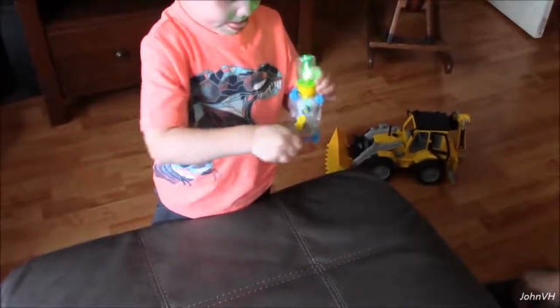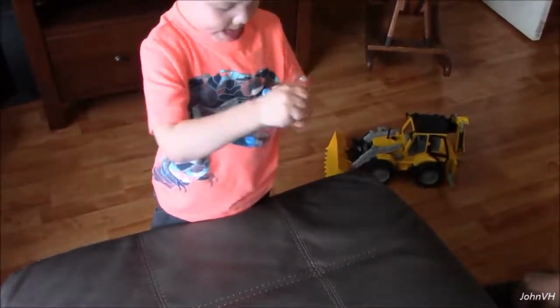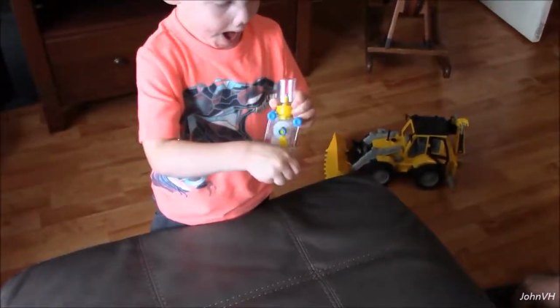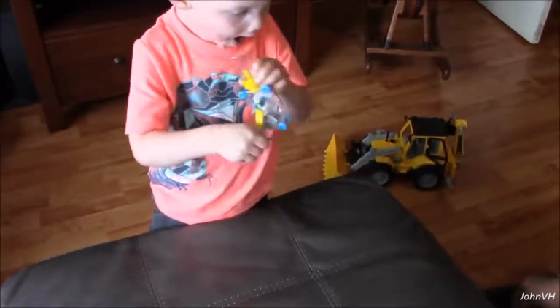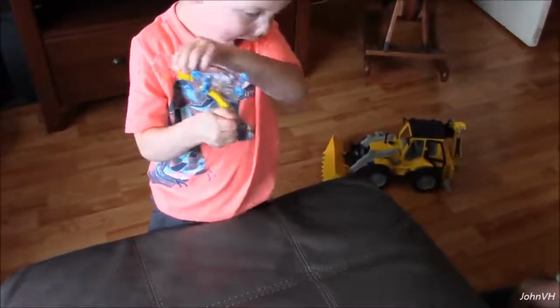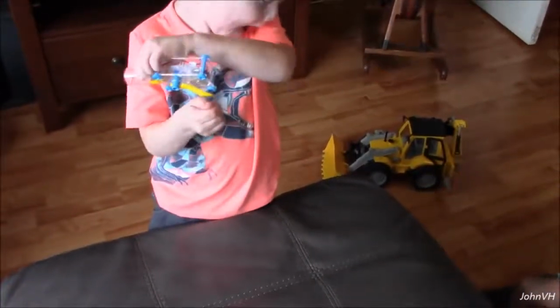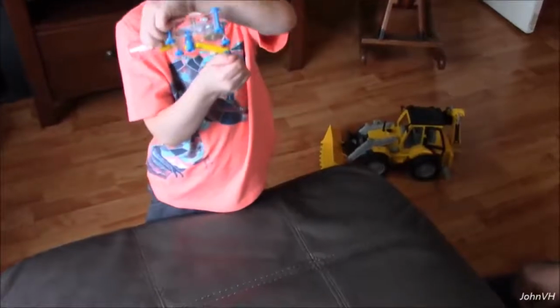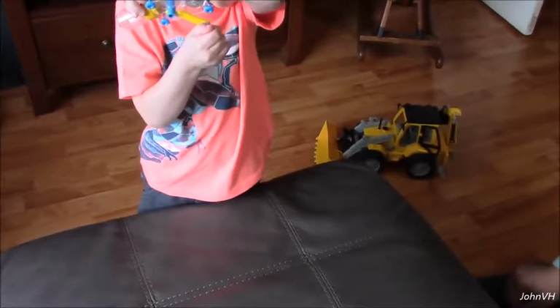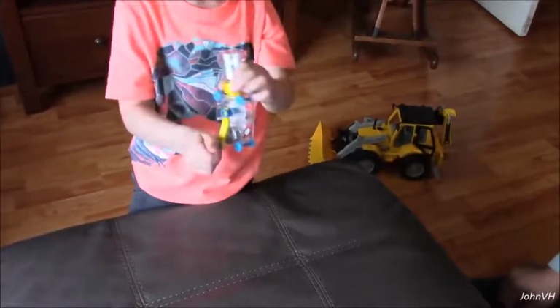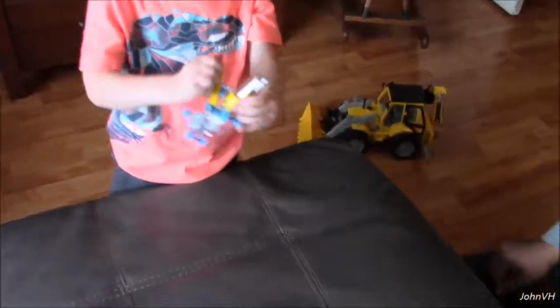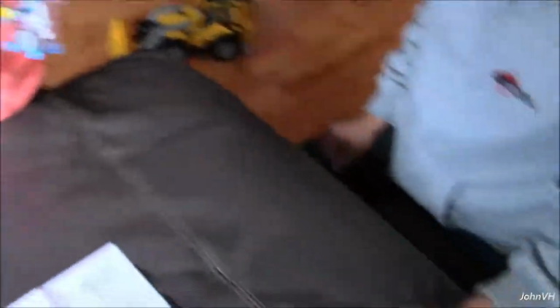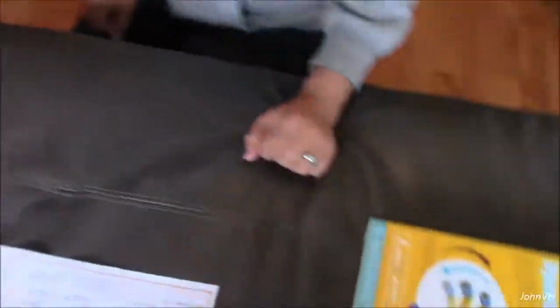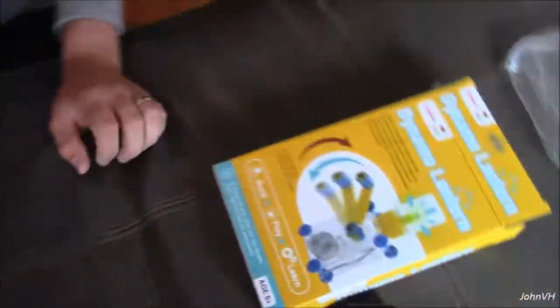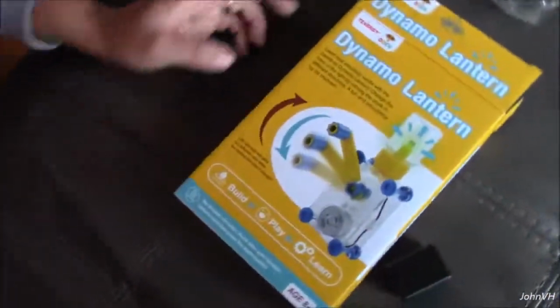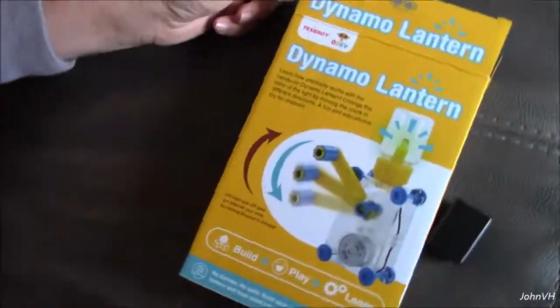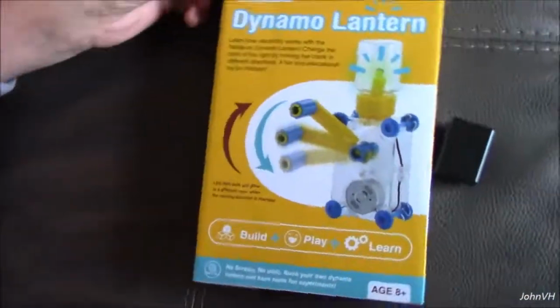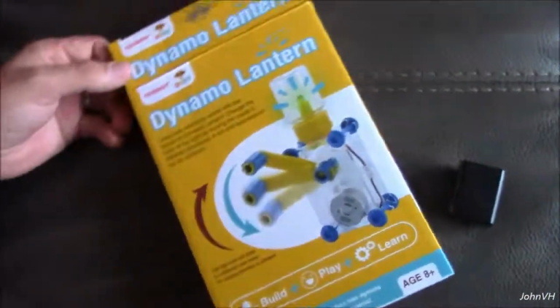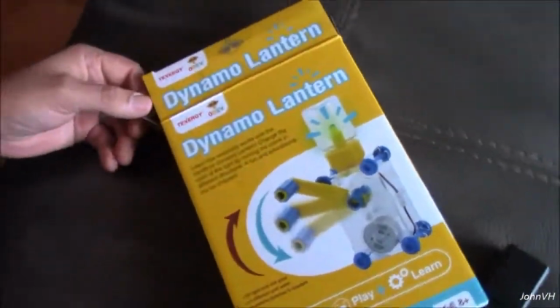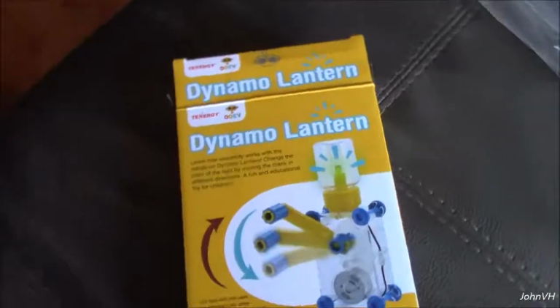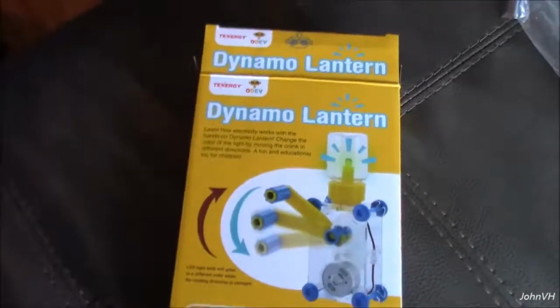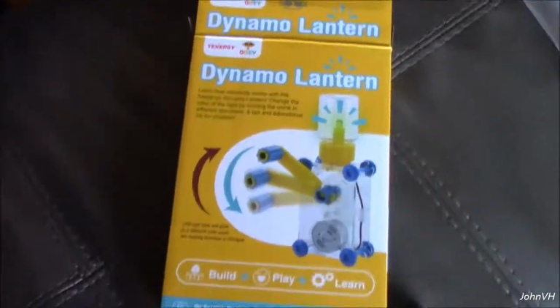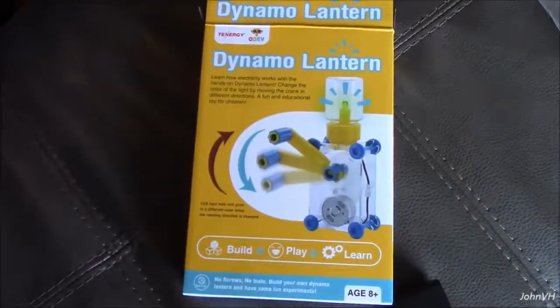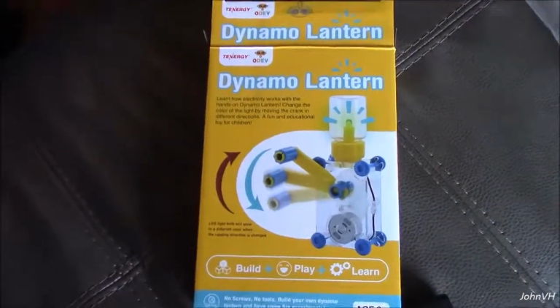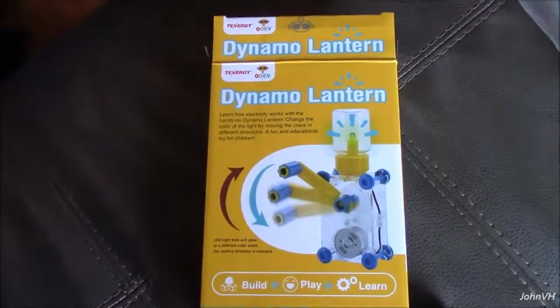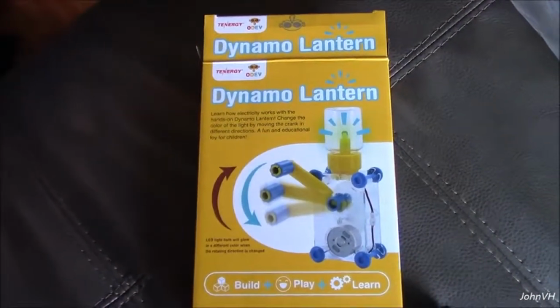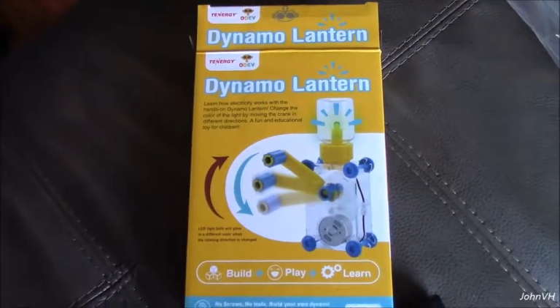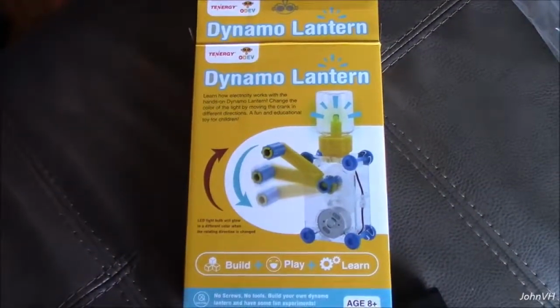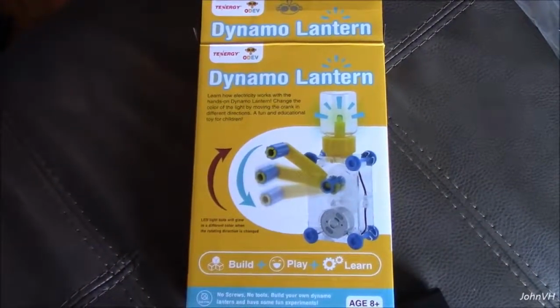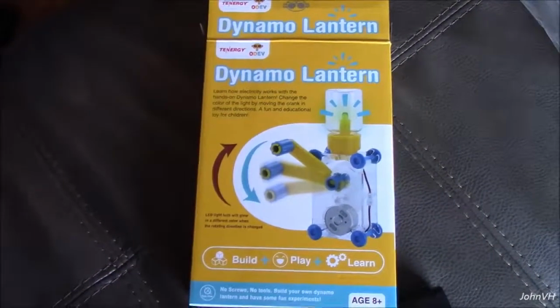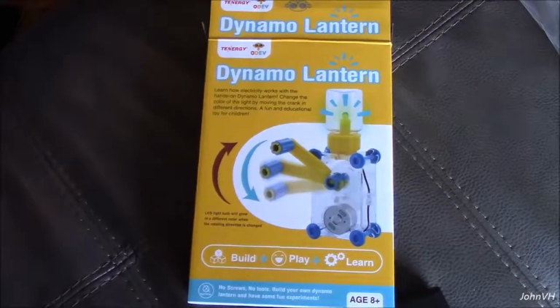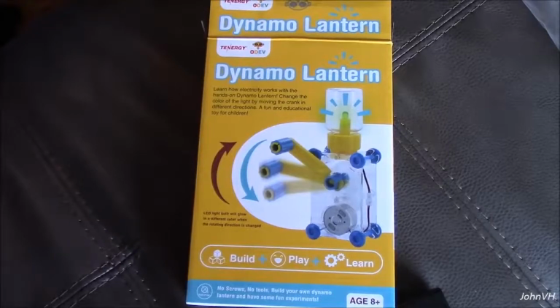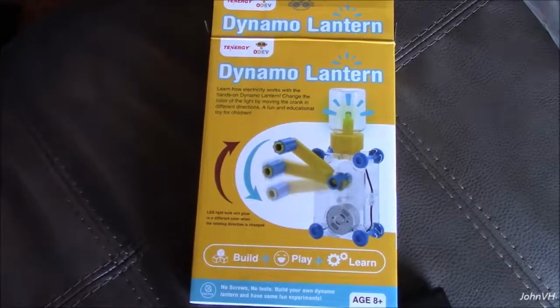So there's the Dynamo Lantern by Tenergy, for ages 8 and up. Like, comment, subscribe!